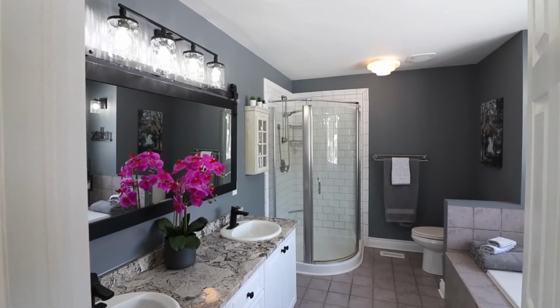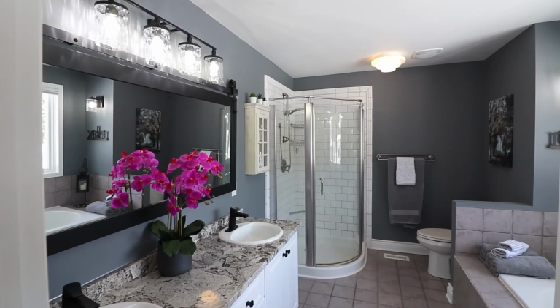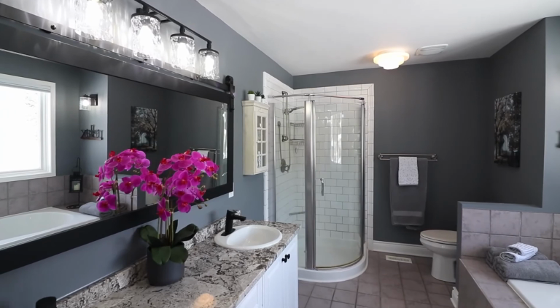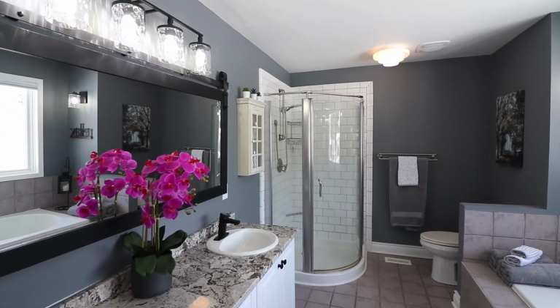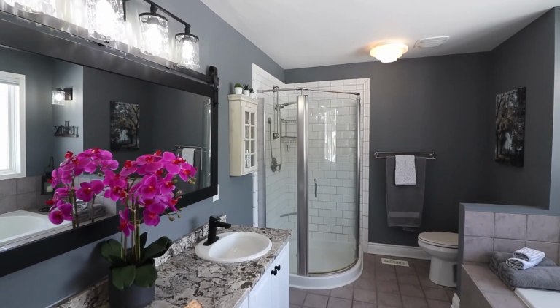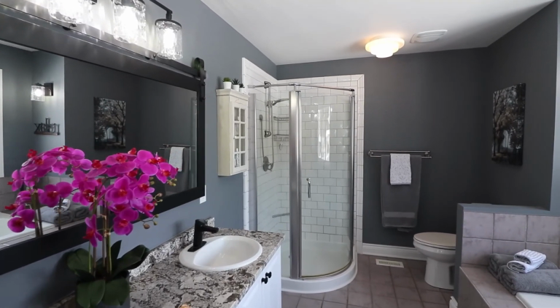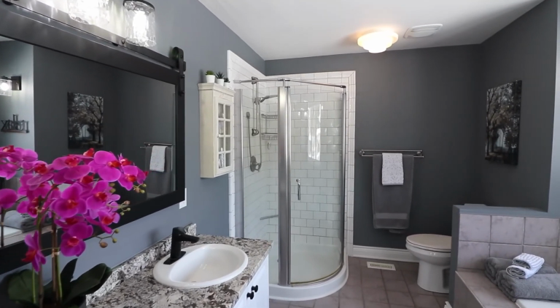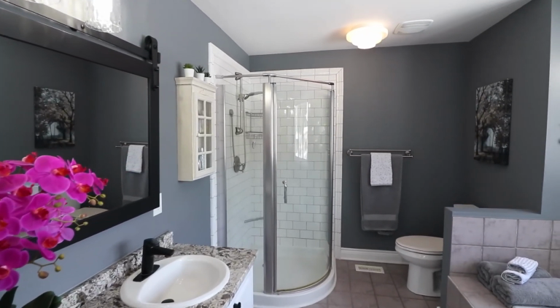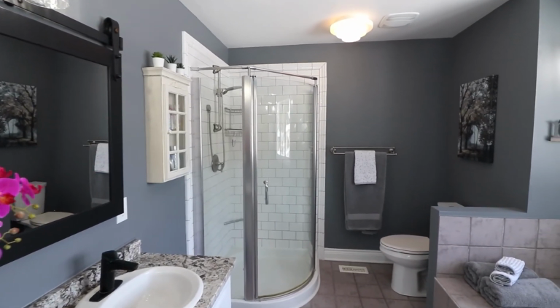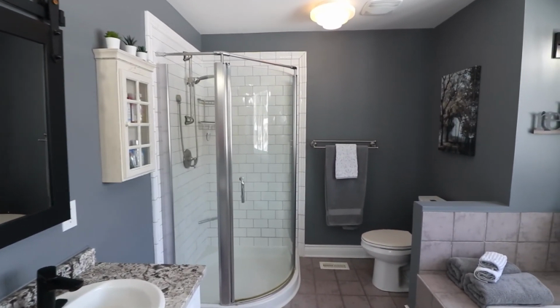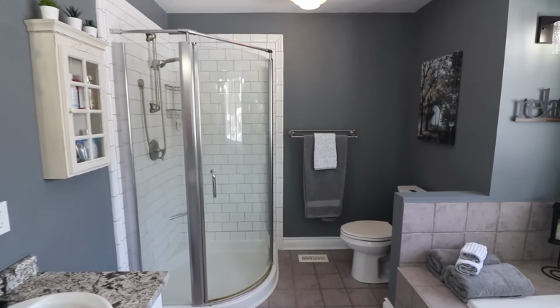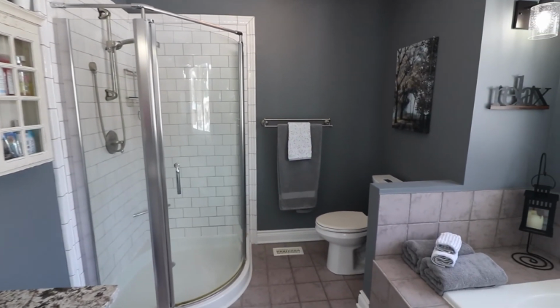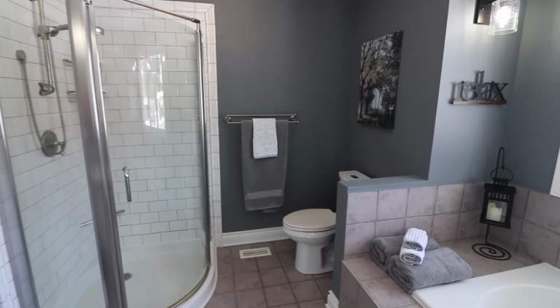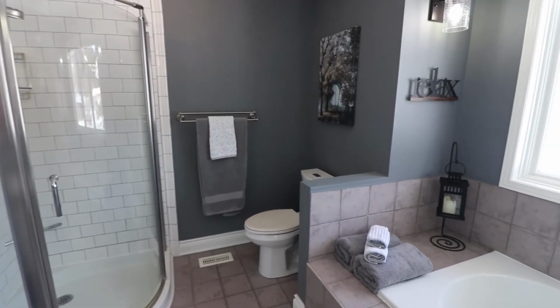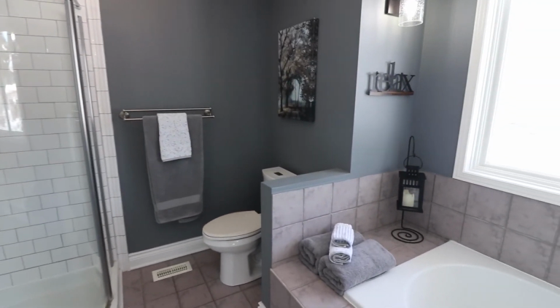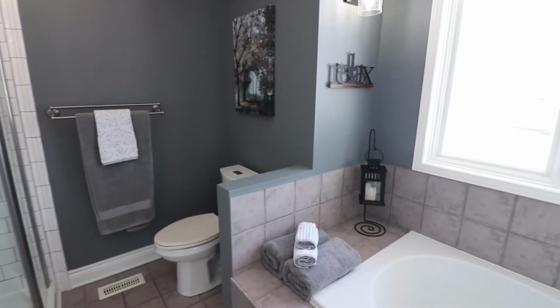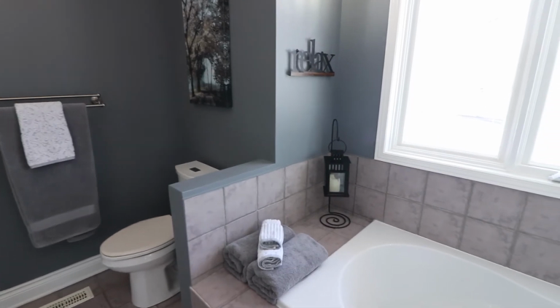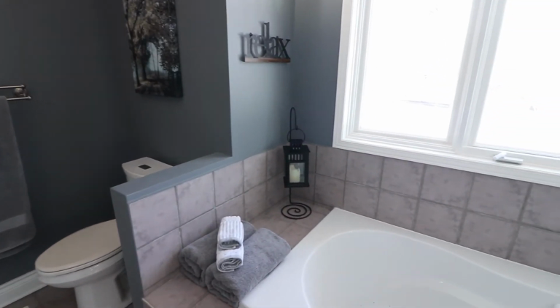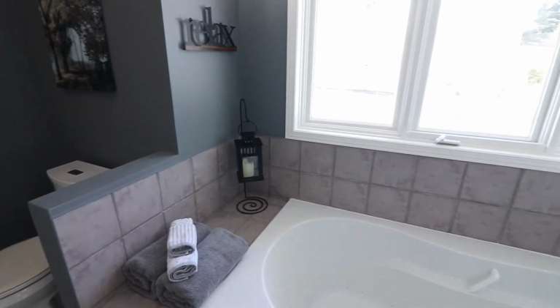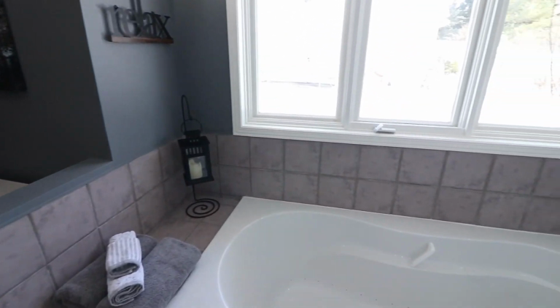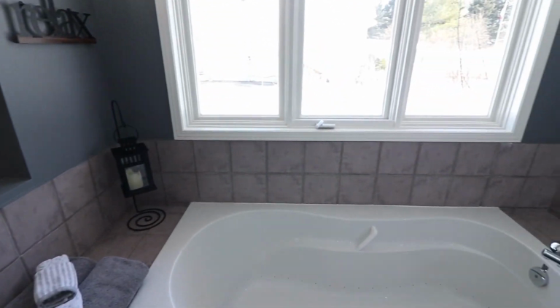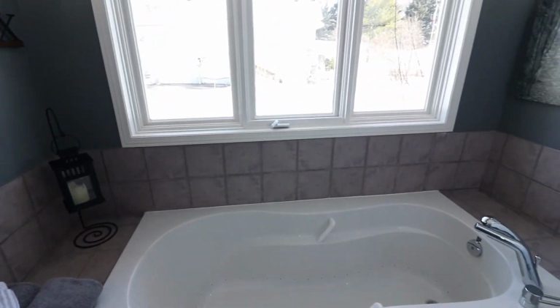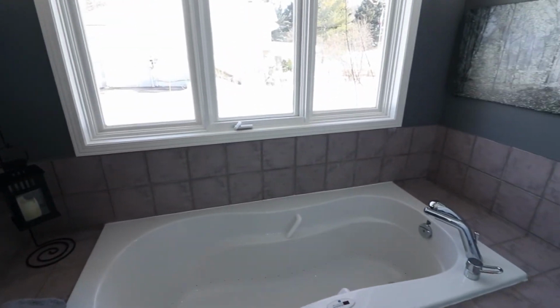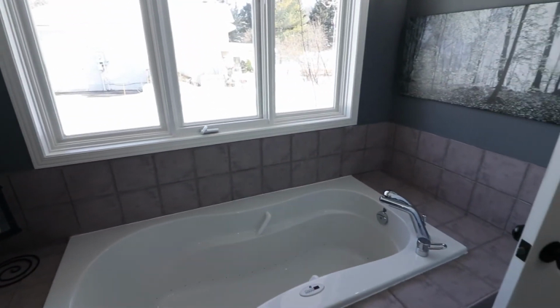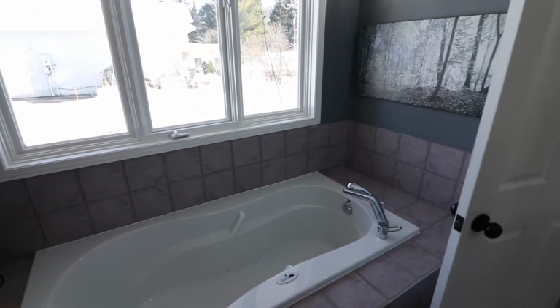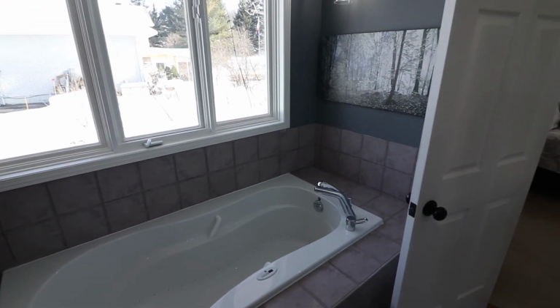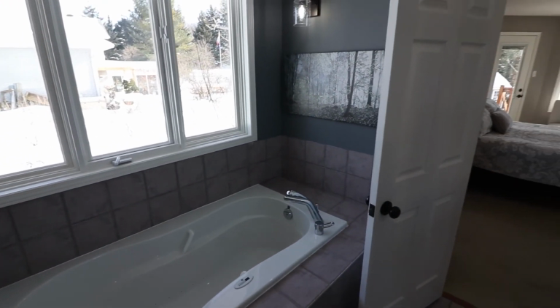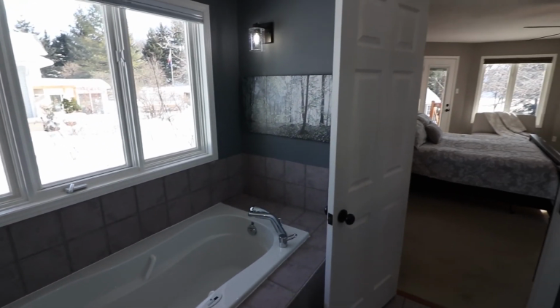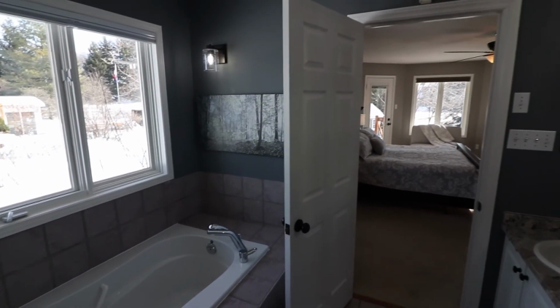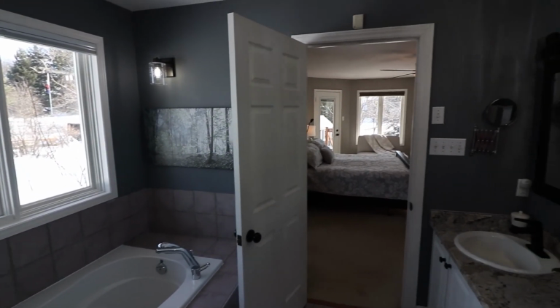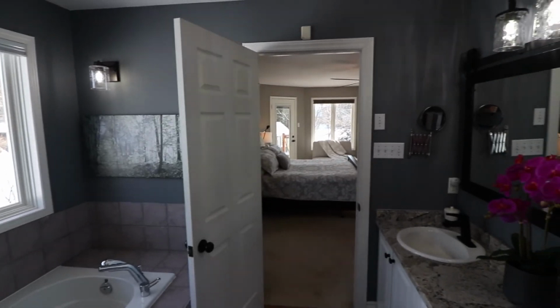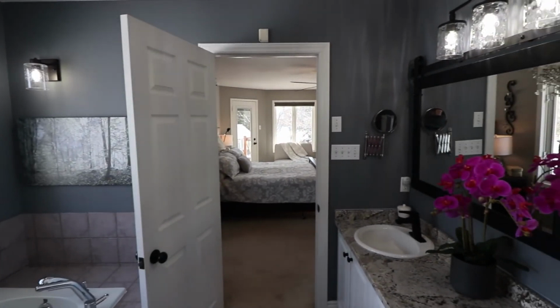The primary suite also offers a walk-in closet and a luxurious ensuite bathroom. Here you'll find a granite vanity with twin sinks, a standing shower with subway tile, and a jet tub to soak away the stresses of the day.